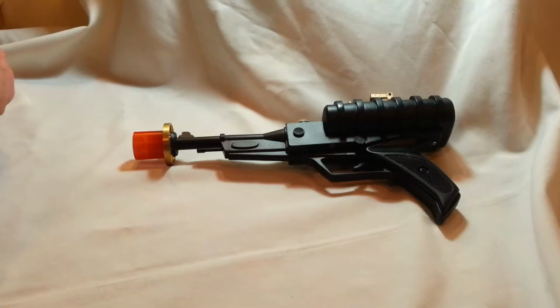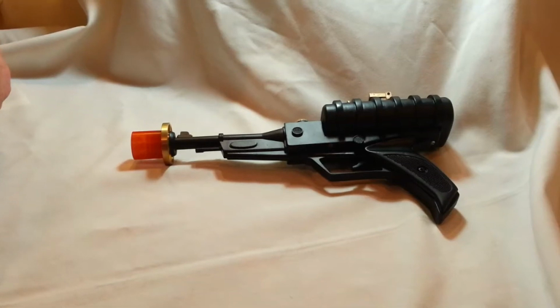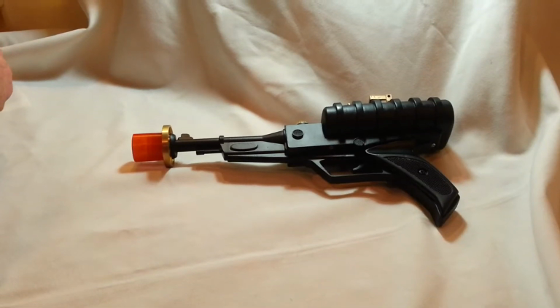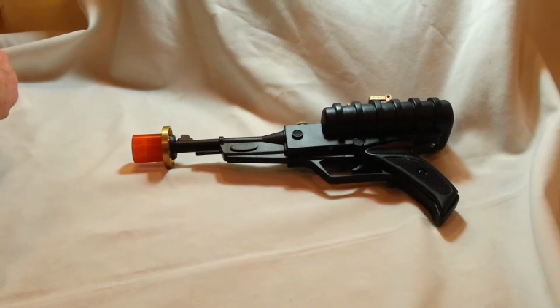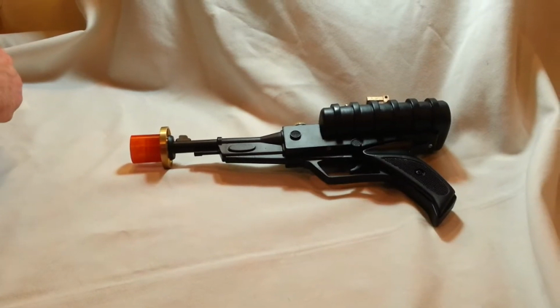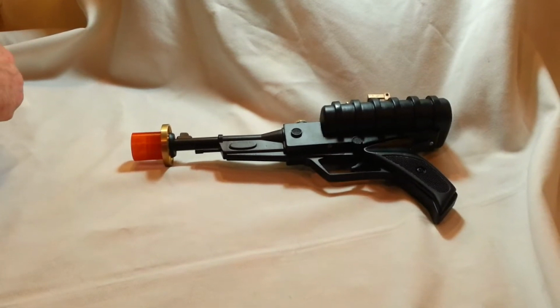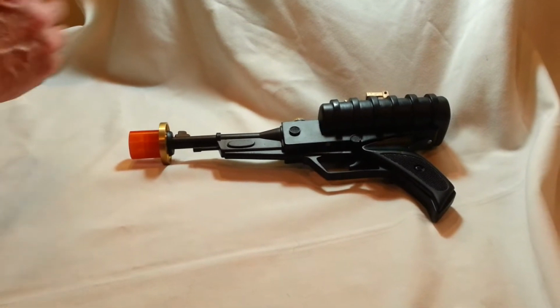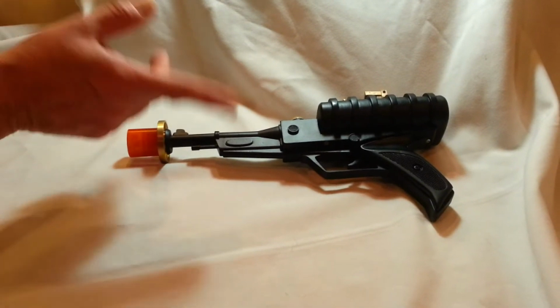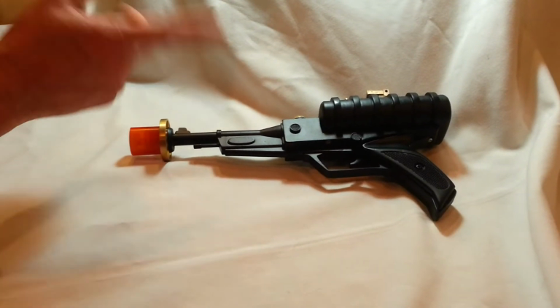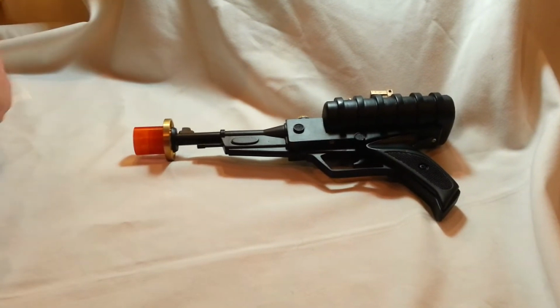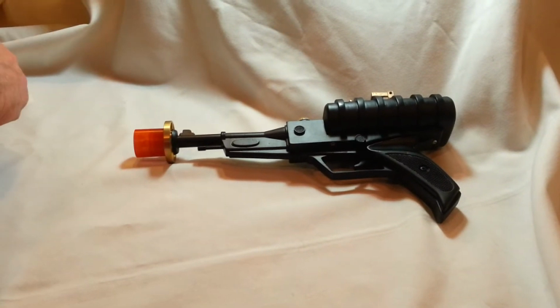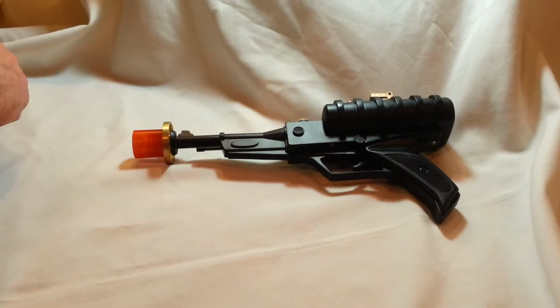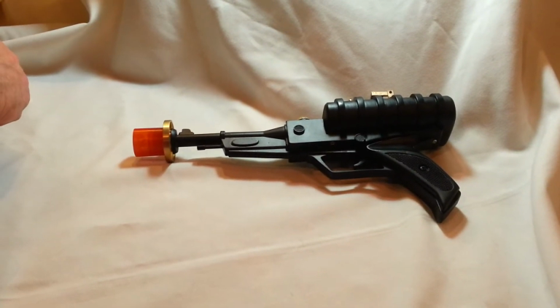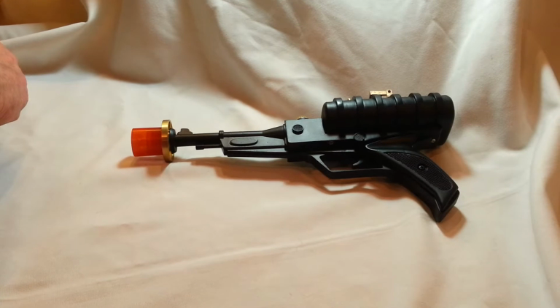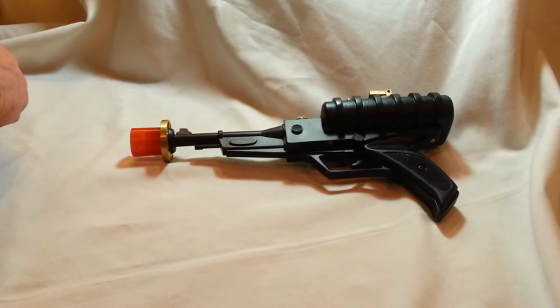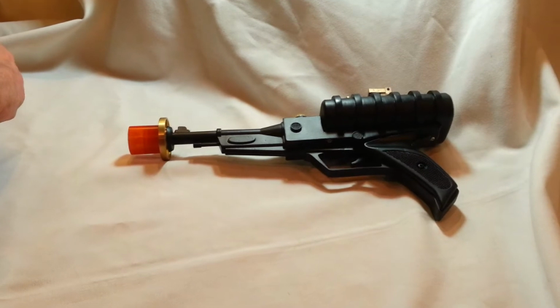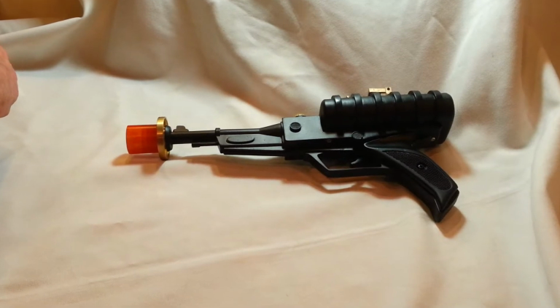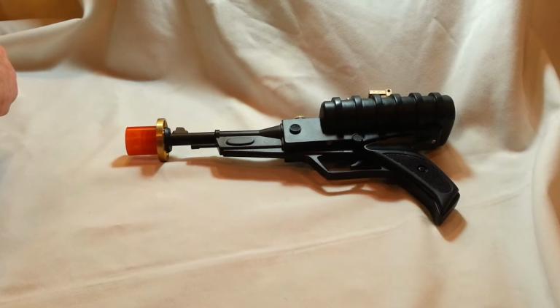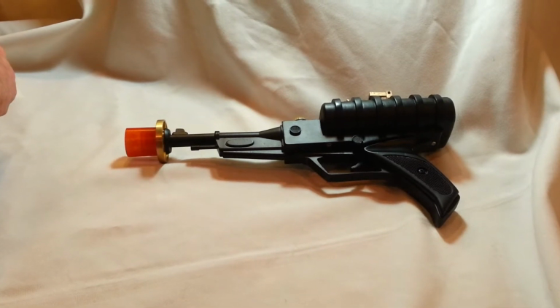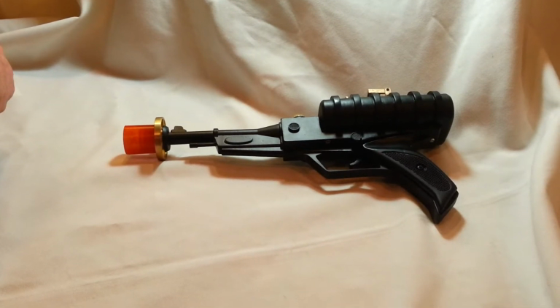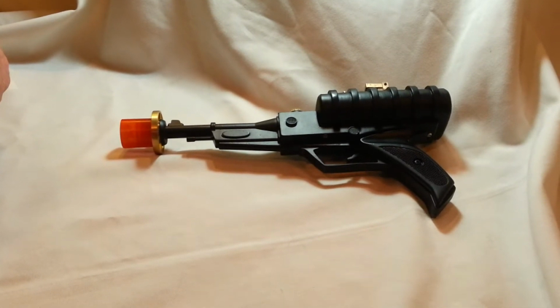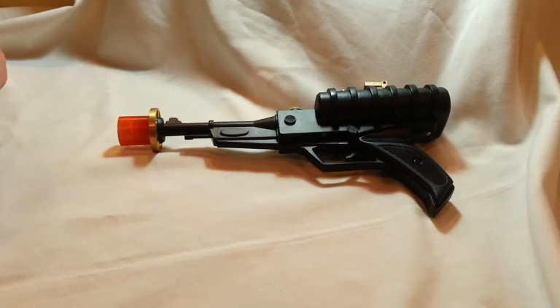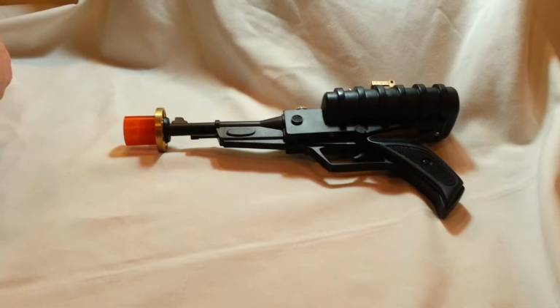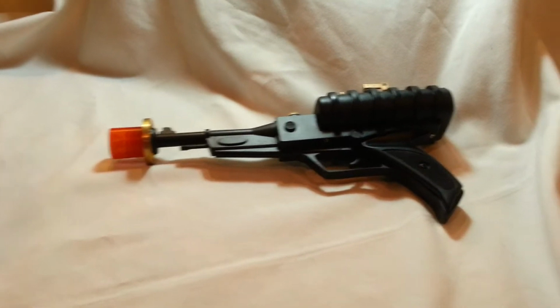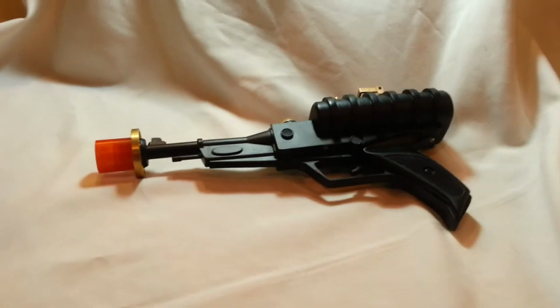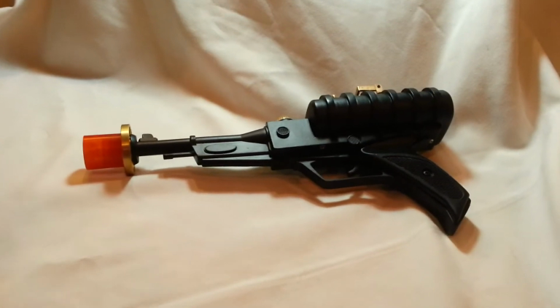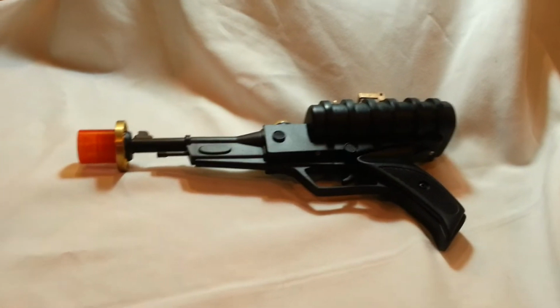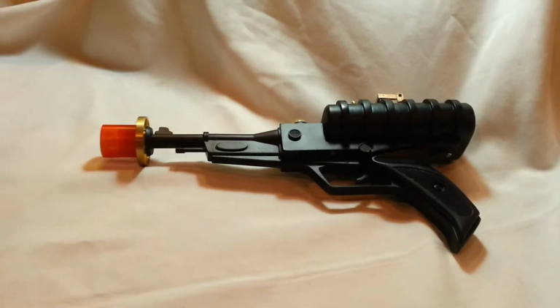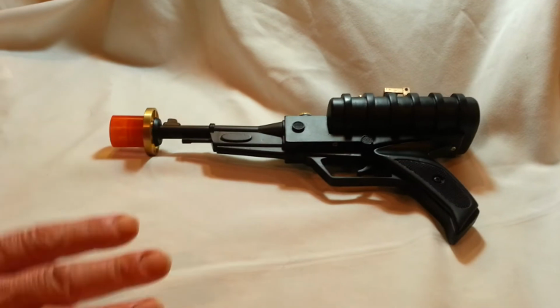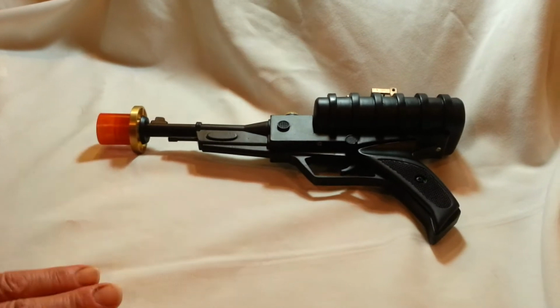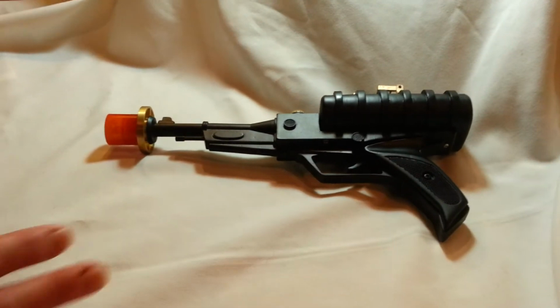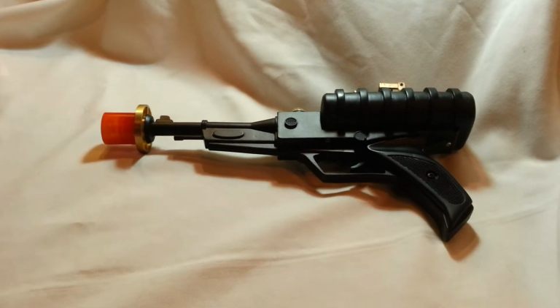This is the last version of this for 2014 — a Lost in Space 1st Season Laser Pistol — and I'm going to show you what I've done to it.